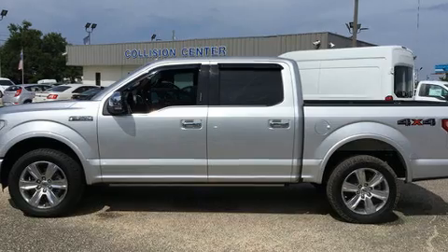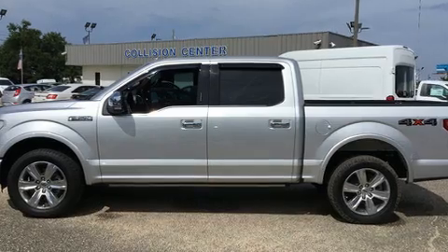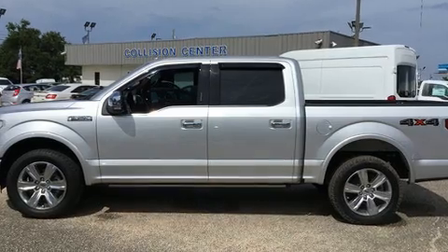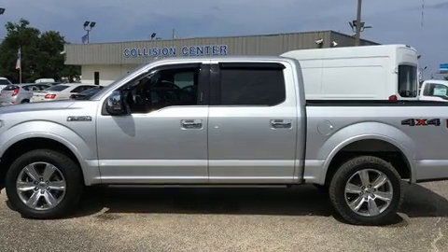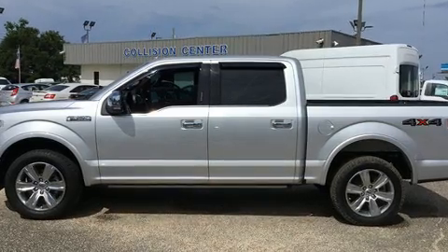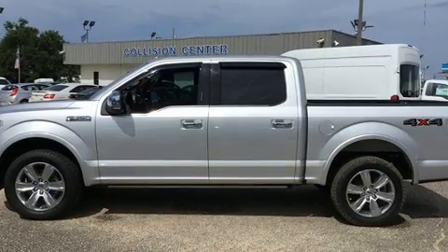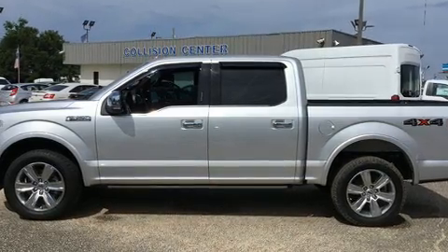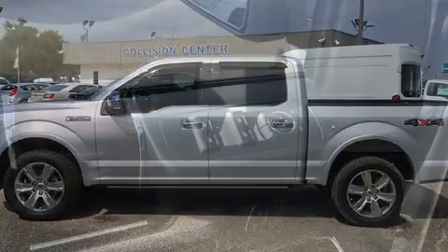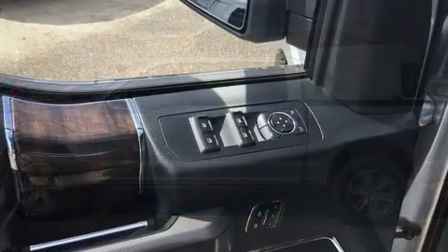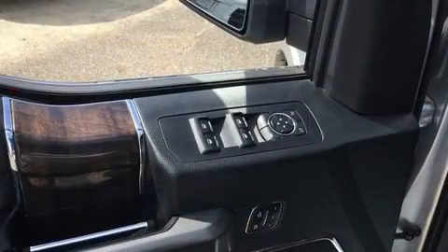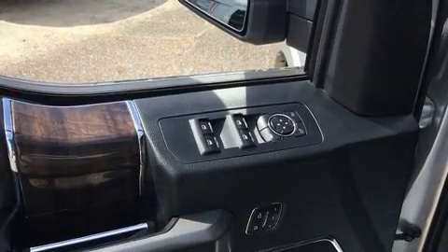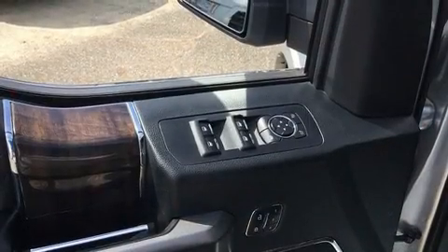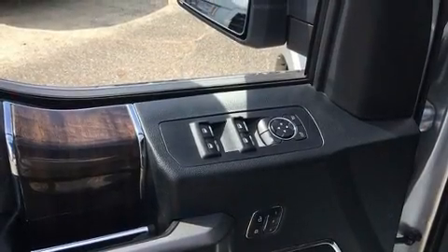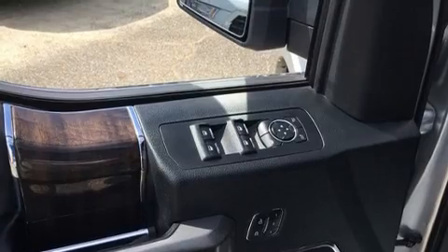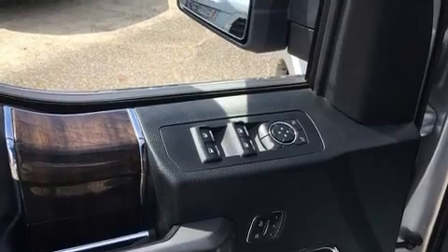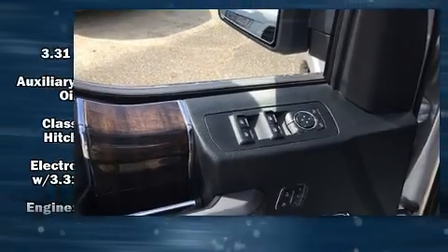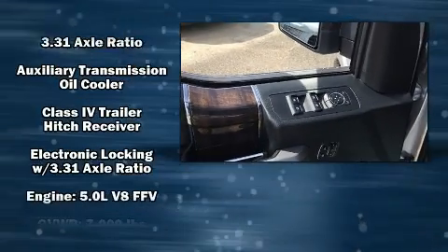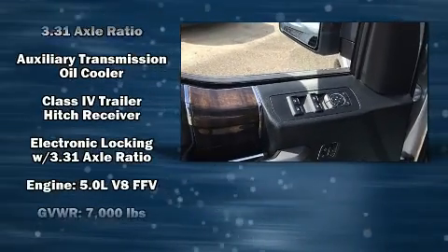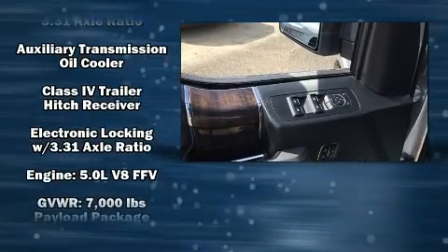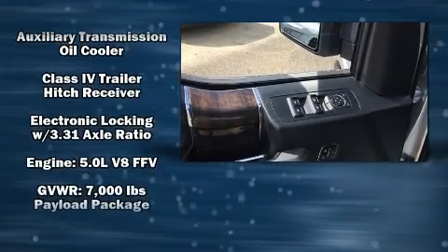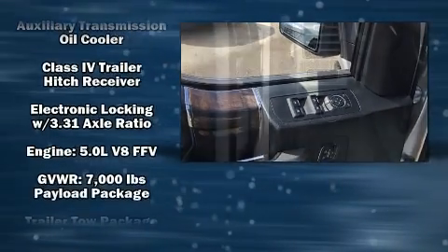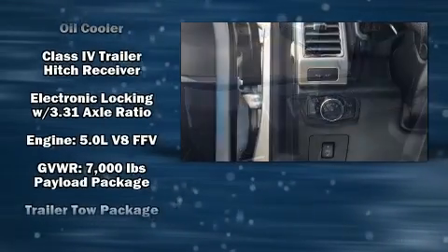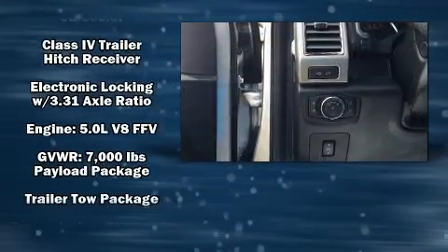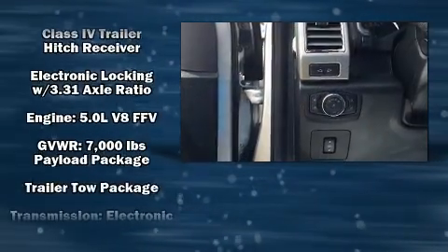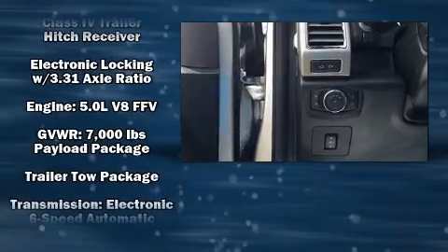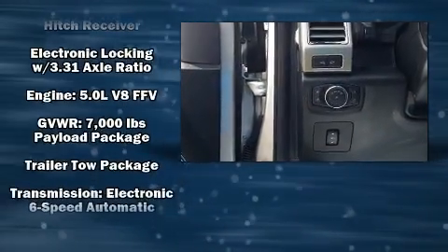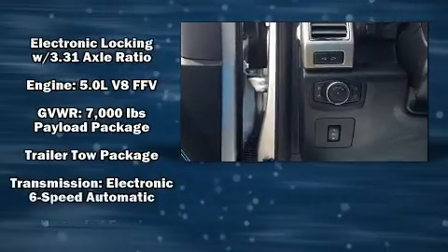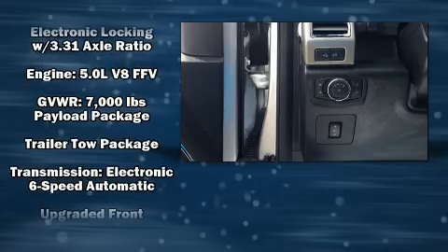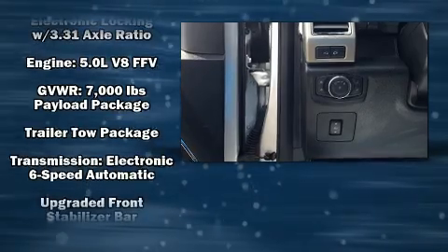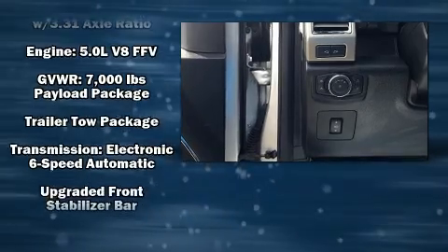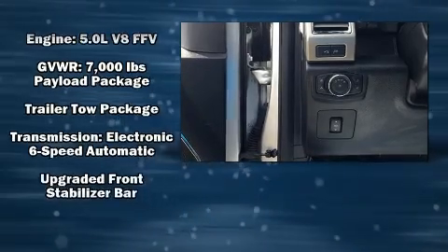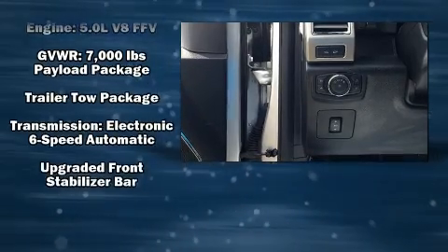With electronic stability control supplementing mechanical systems, you'll maintain precise command of the roadway. It also arrives with a Carfax history report indicating just one previous owner.